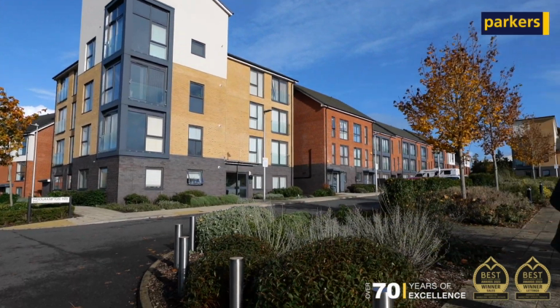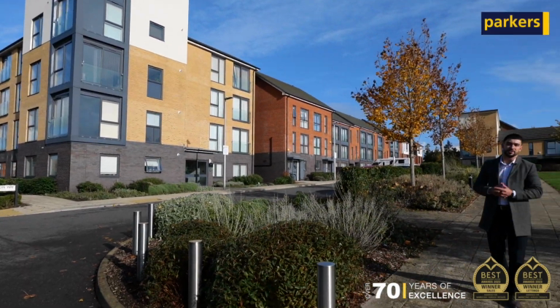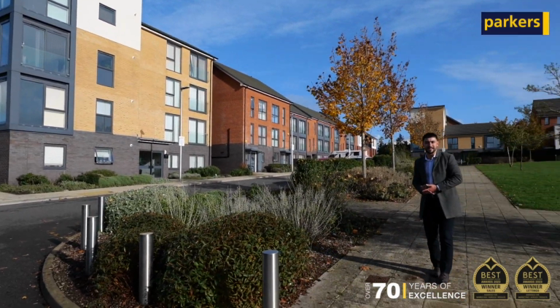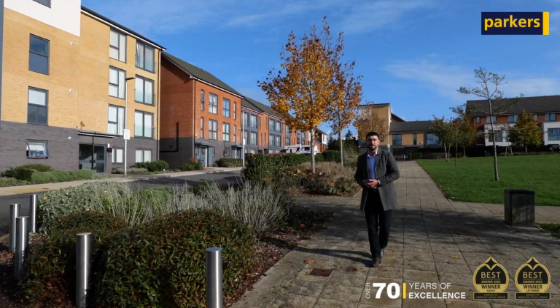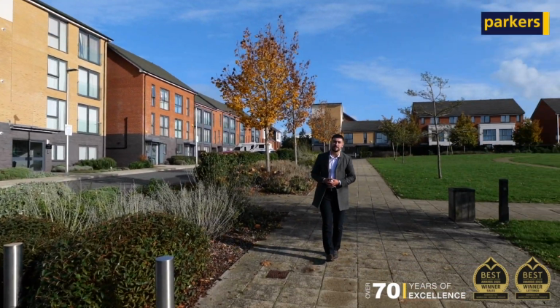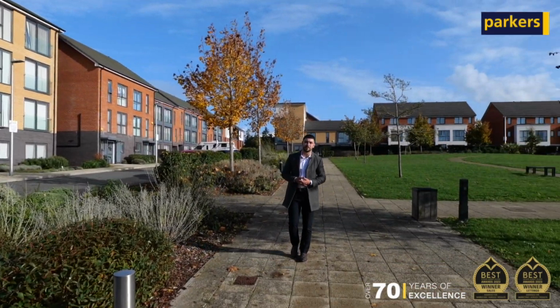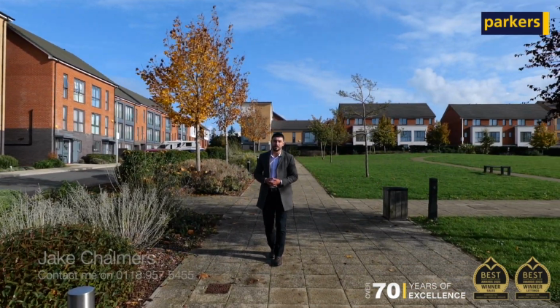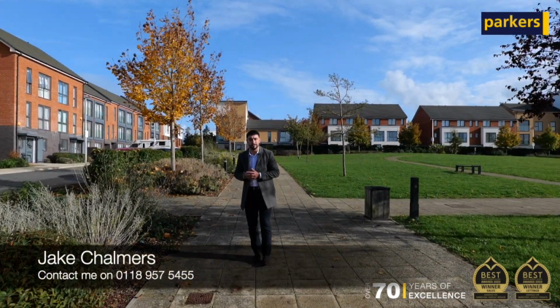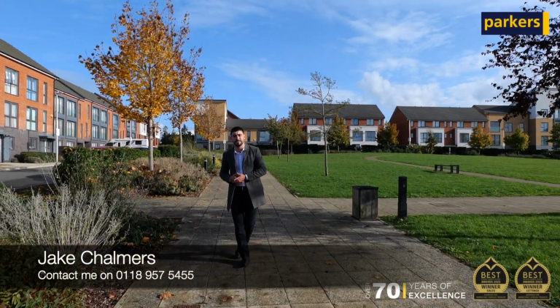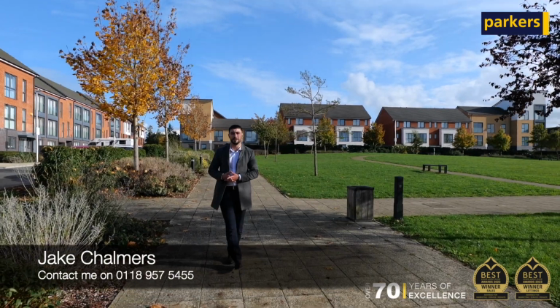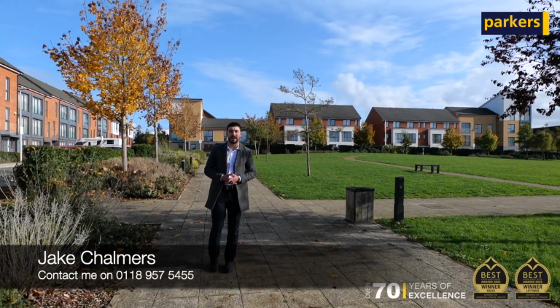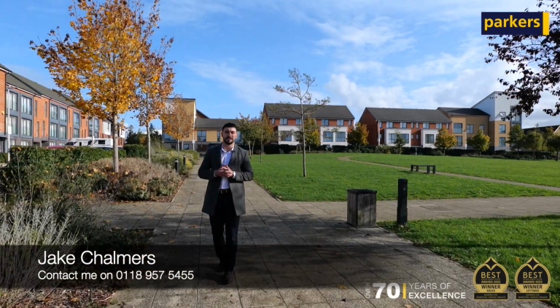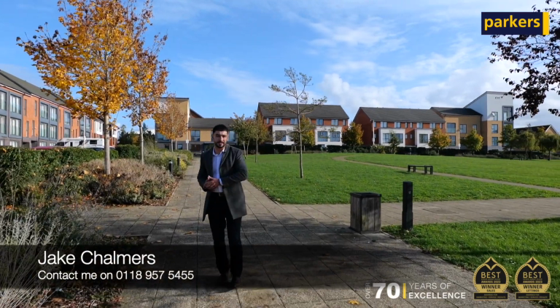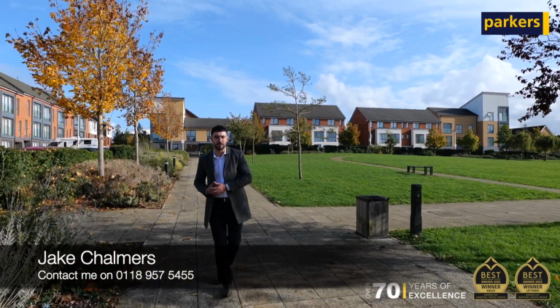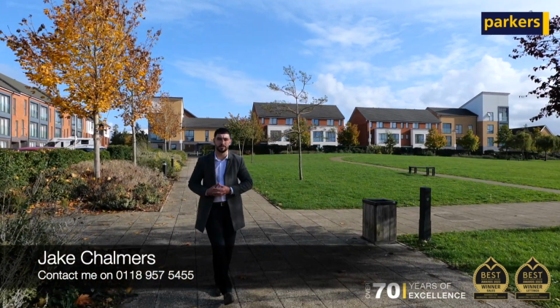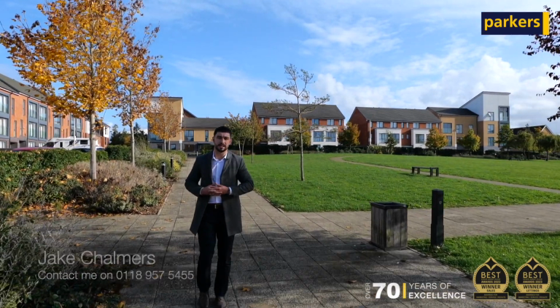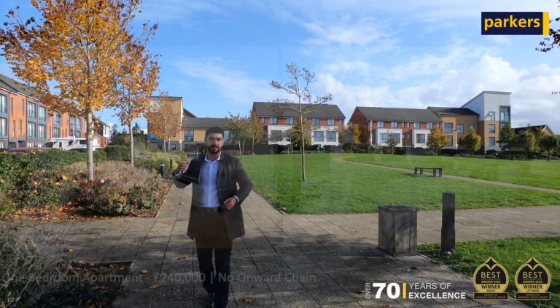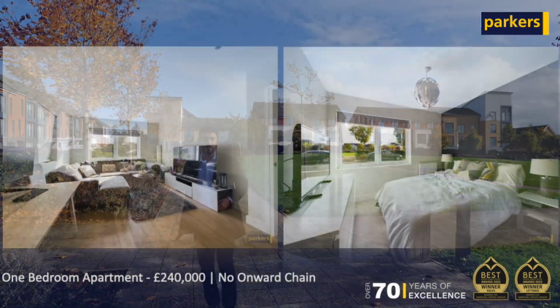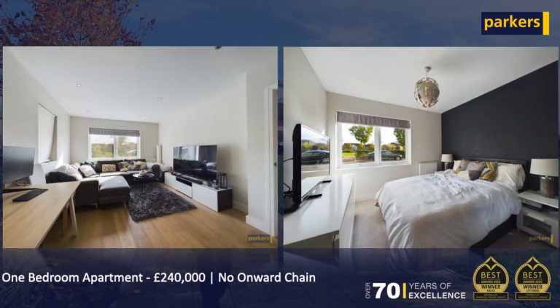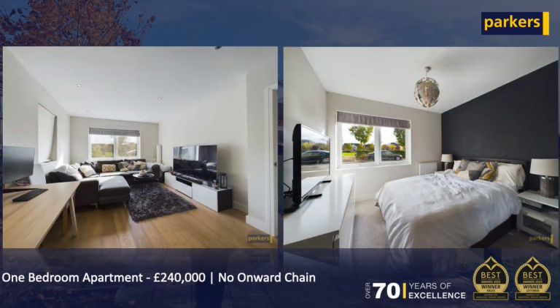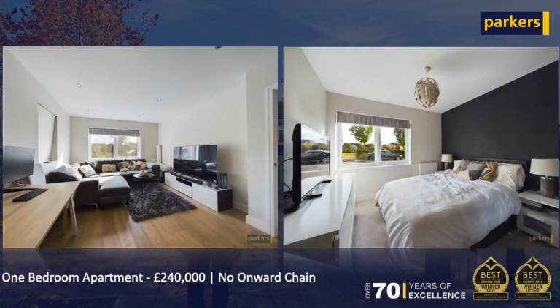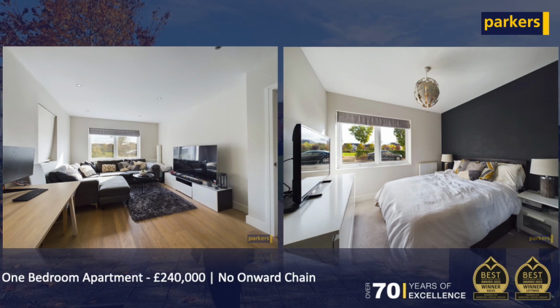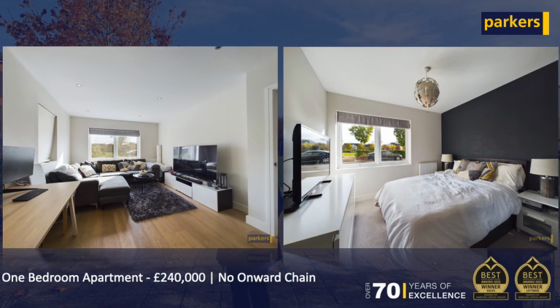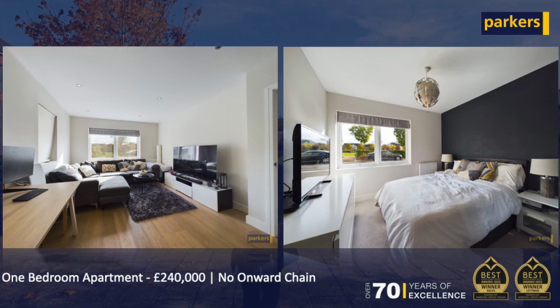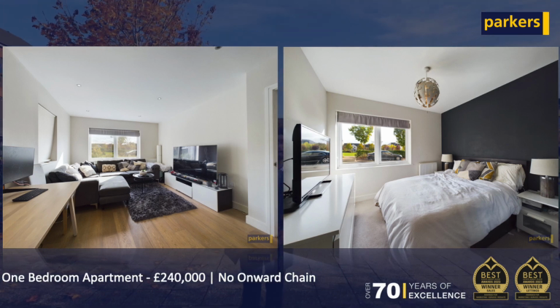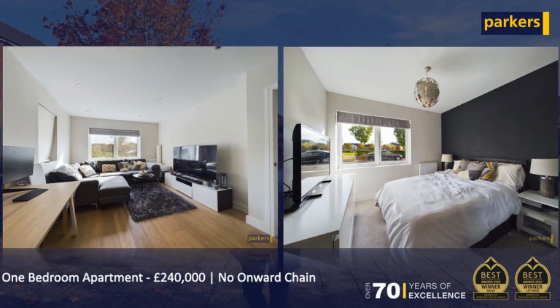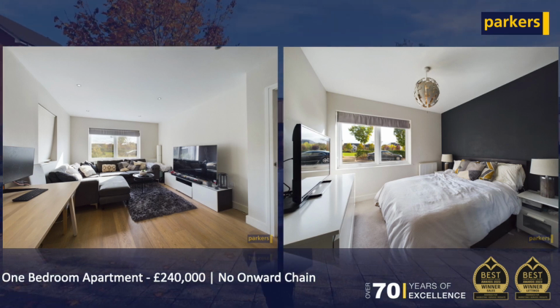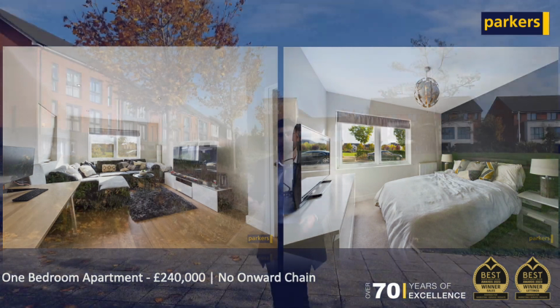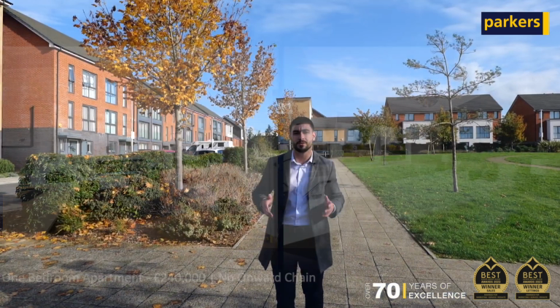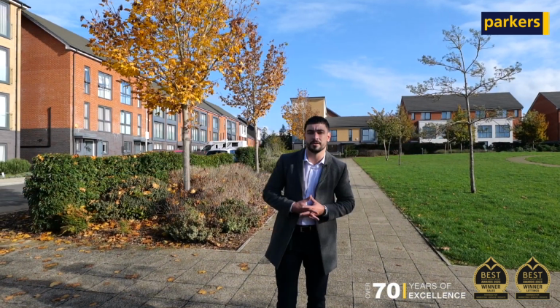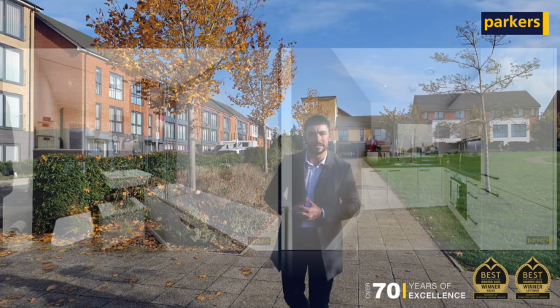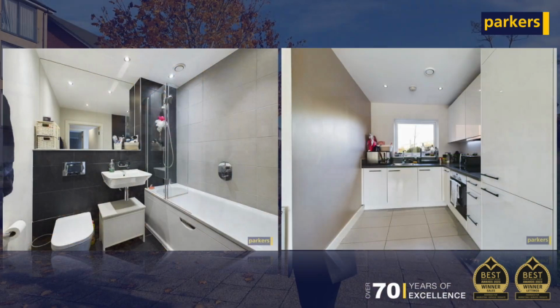You join me today at Greenham Avenue Park for a really exciting look at our latest investment opportunity, this one-bedroom apartment located on Woolhampton Way in Kennet Island, offered at £240,000.